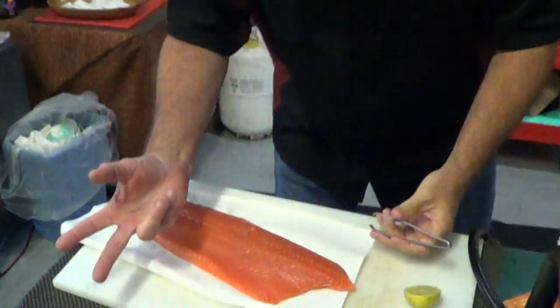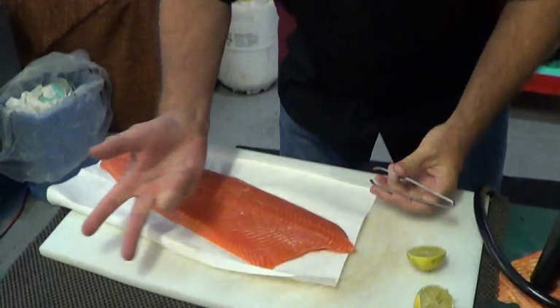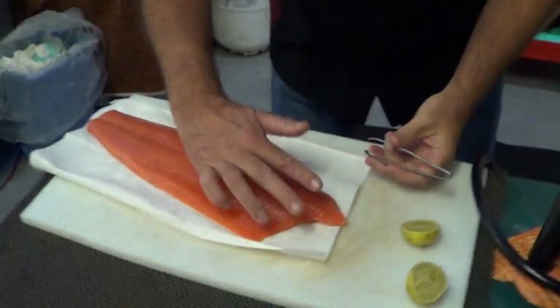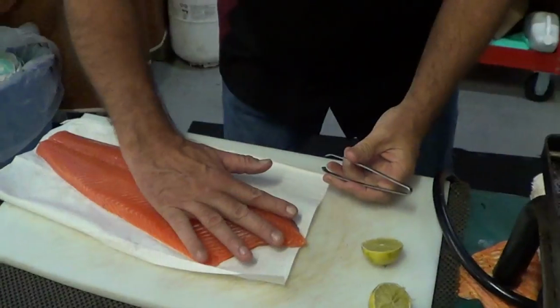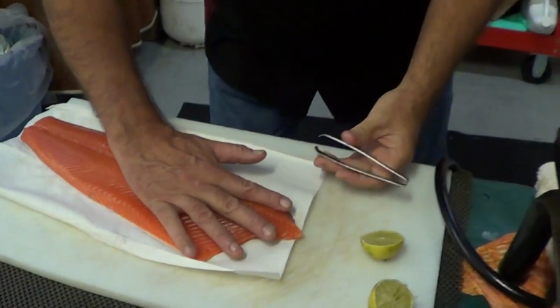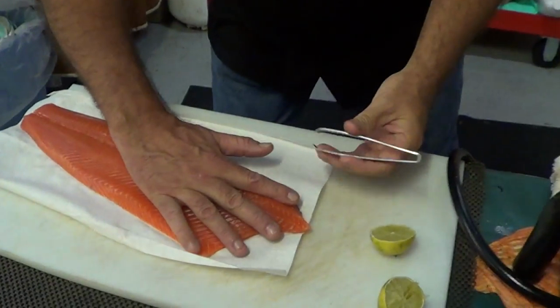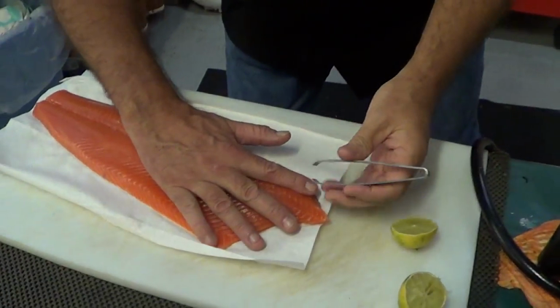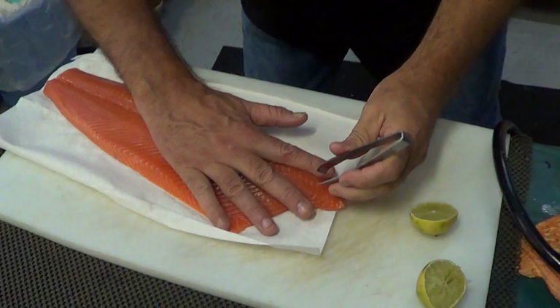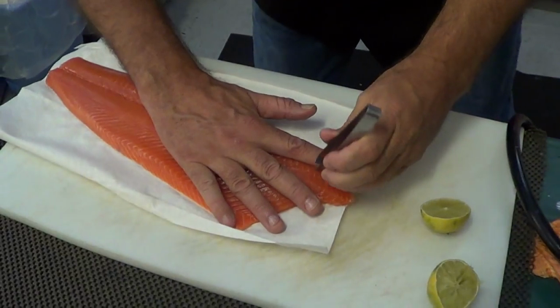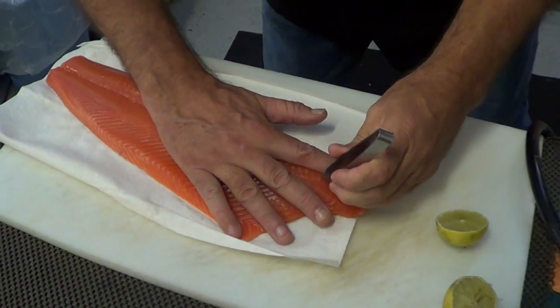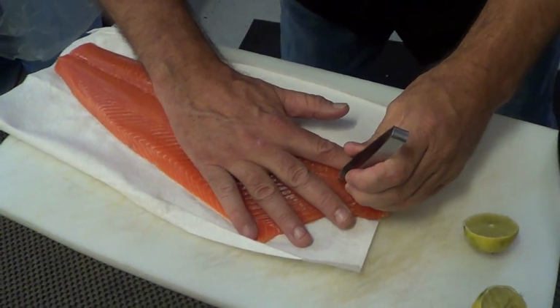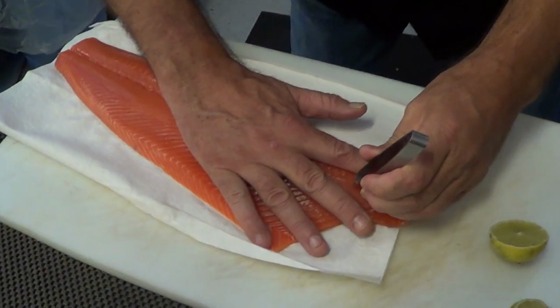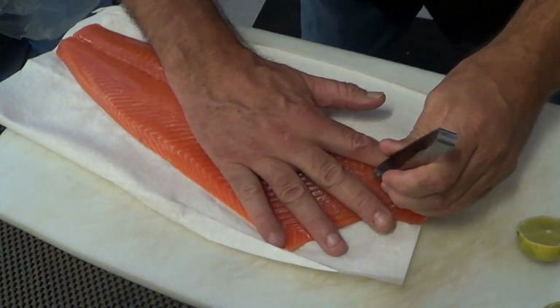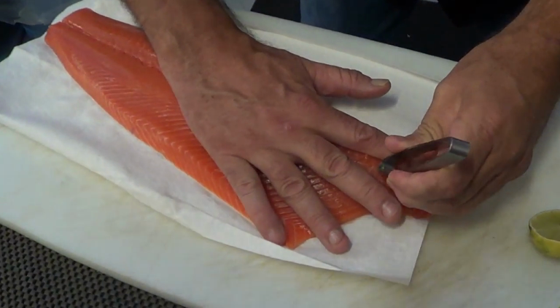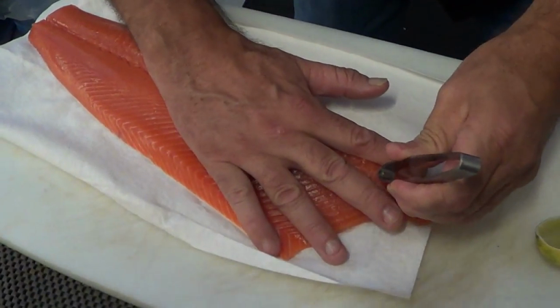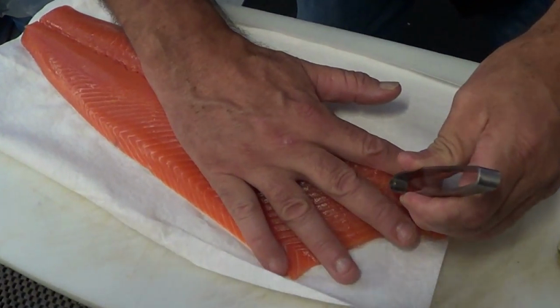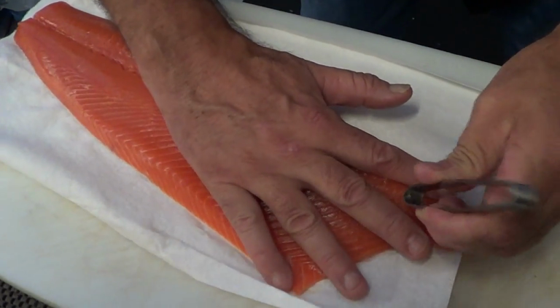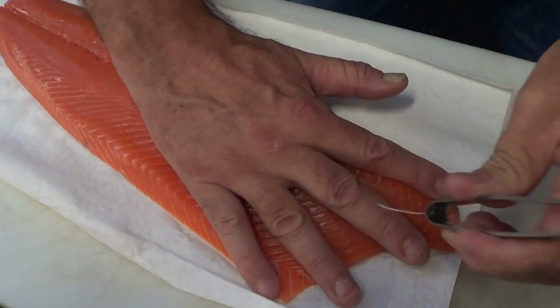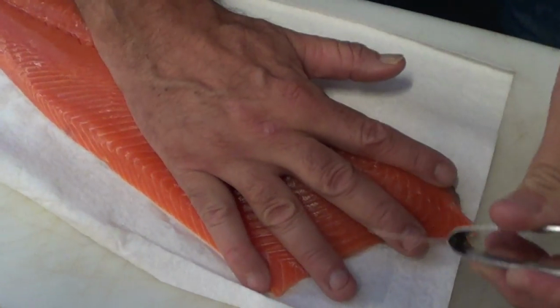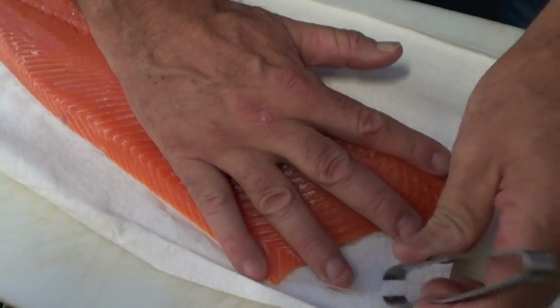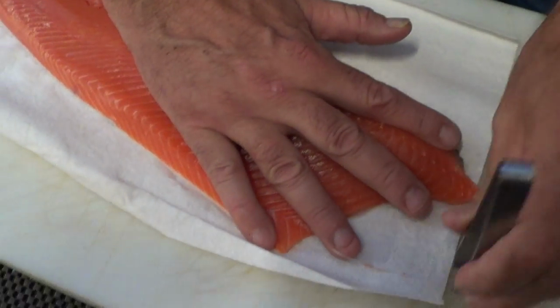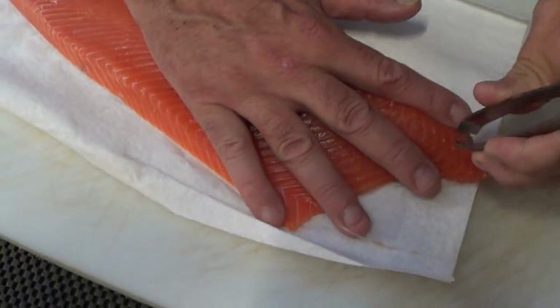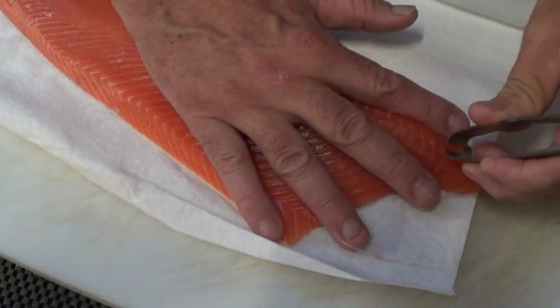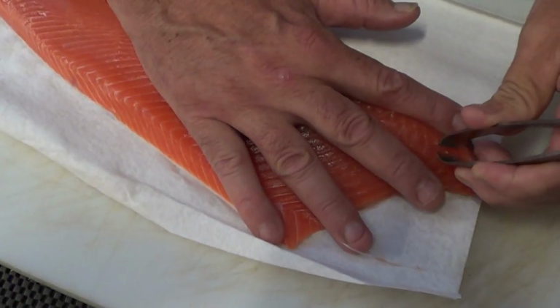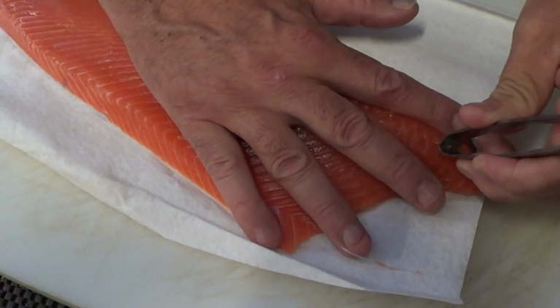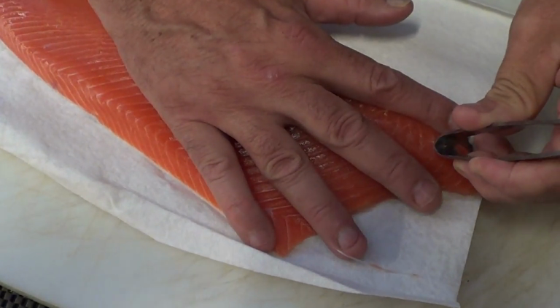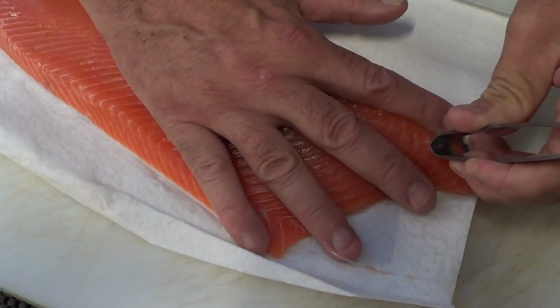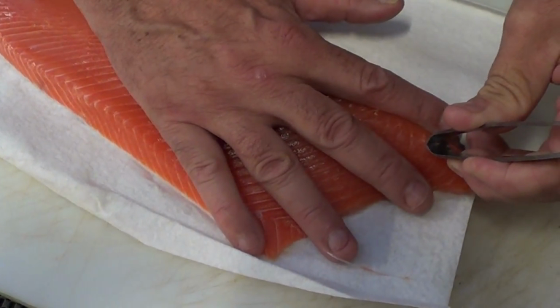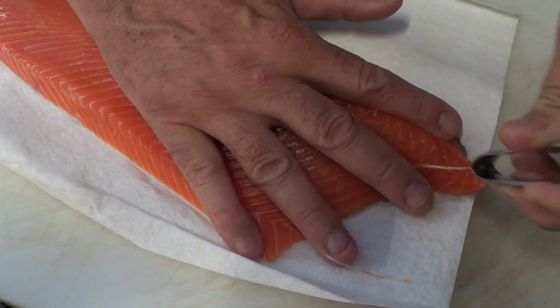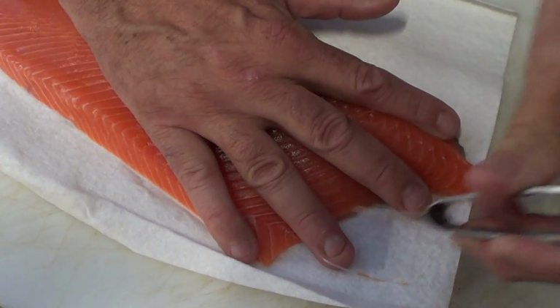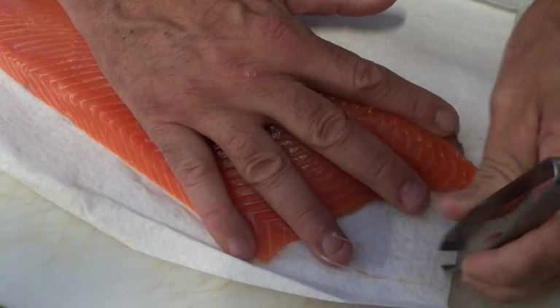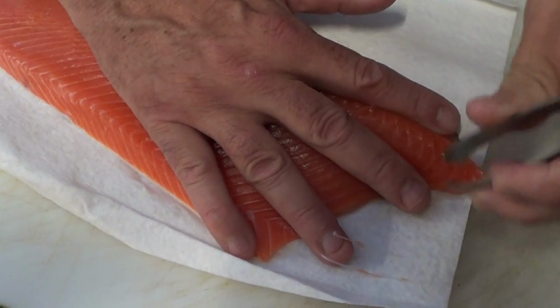Take your fingers, find the bone, and just wiggle it out. Just like that.